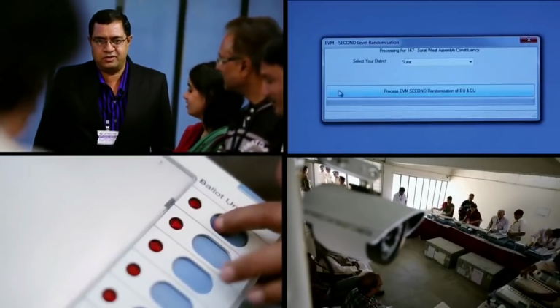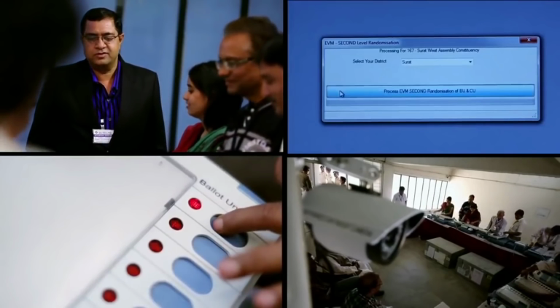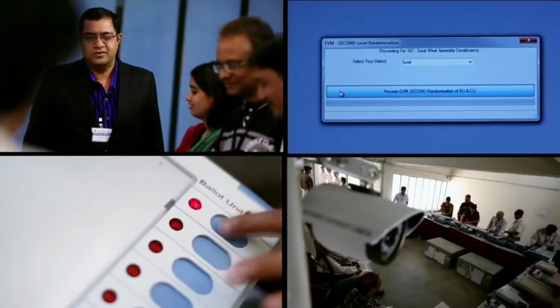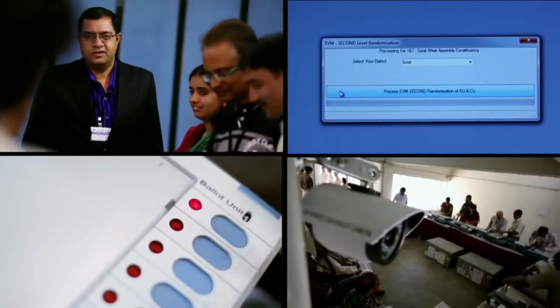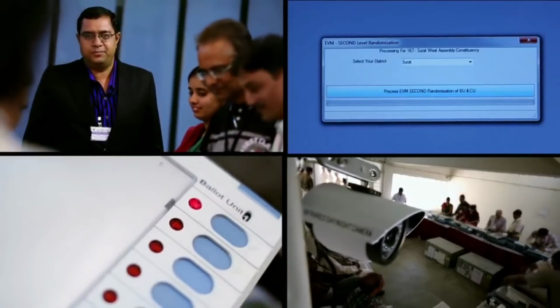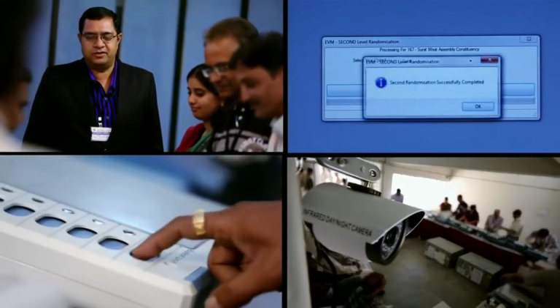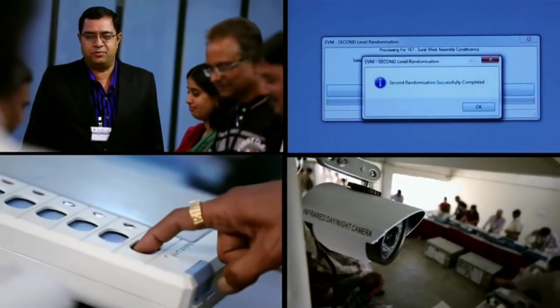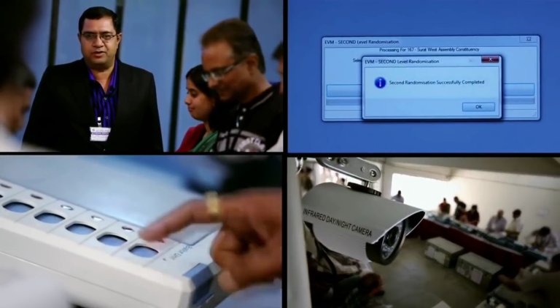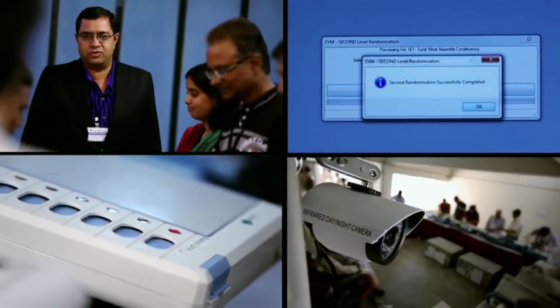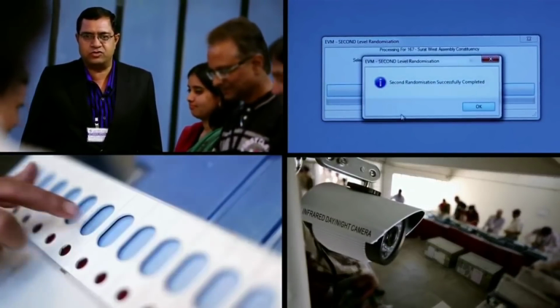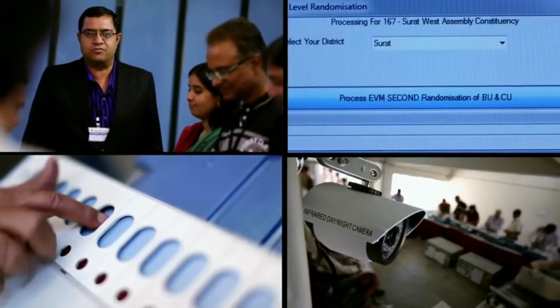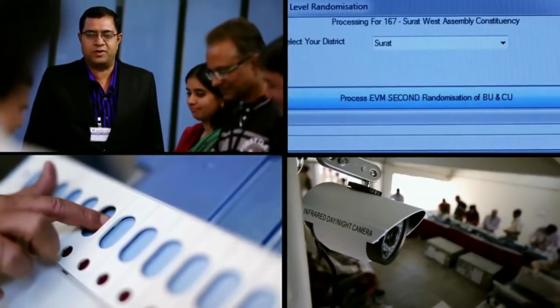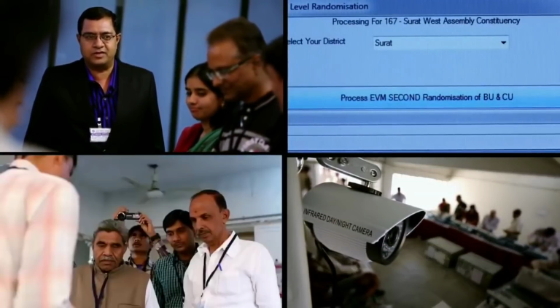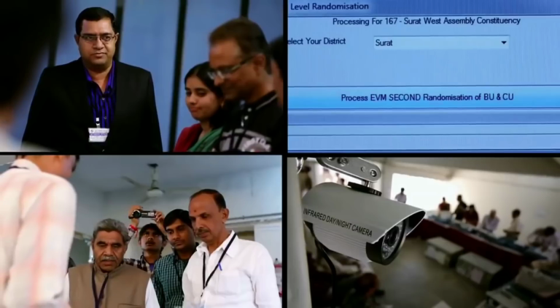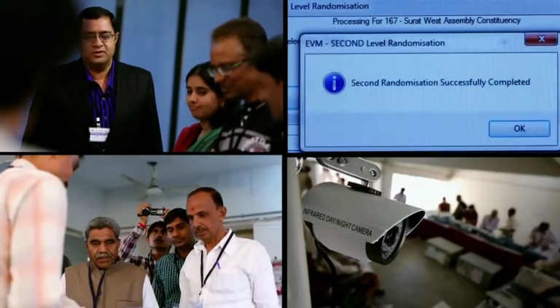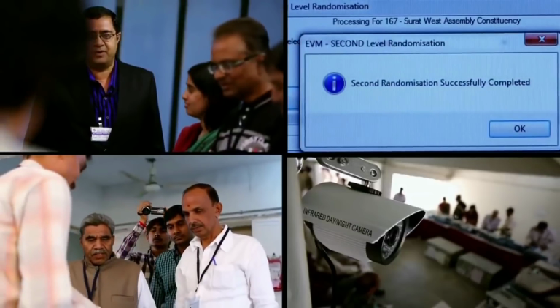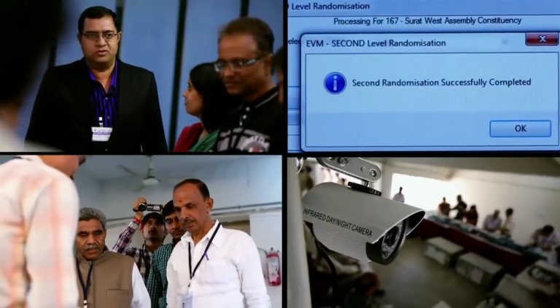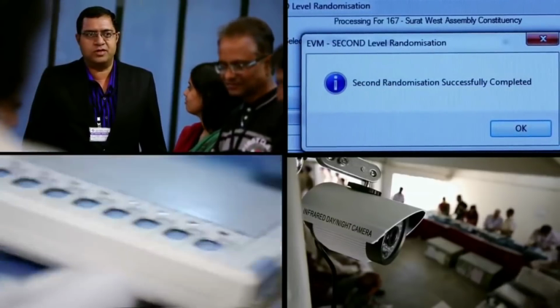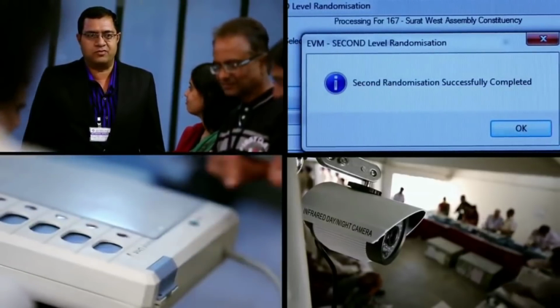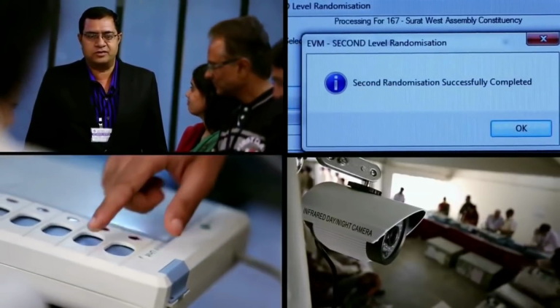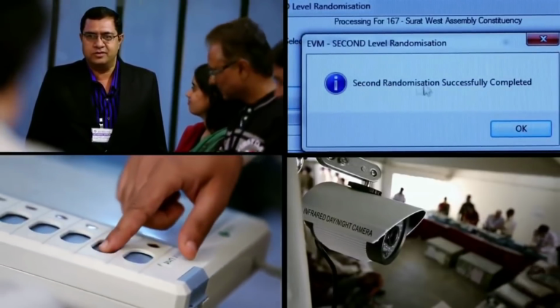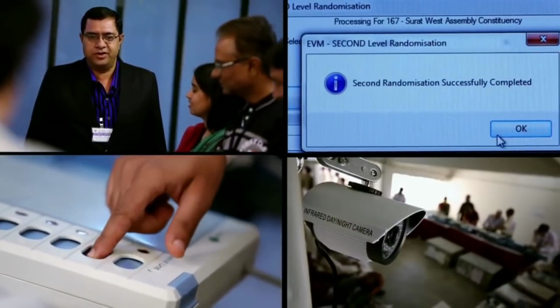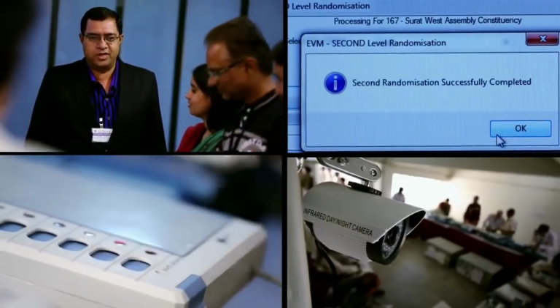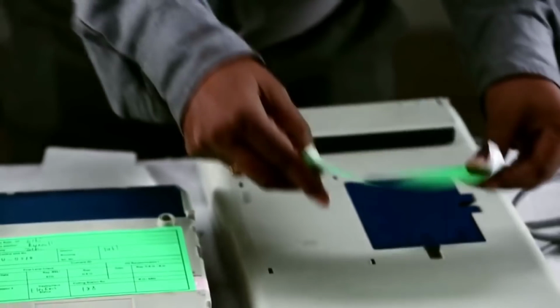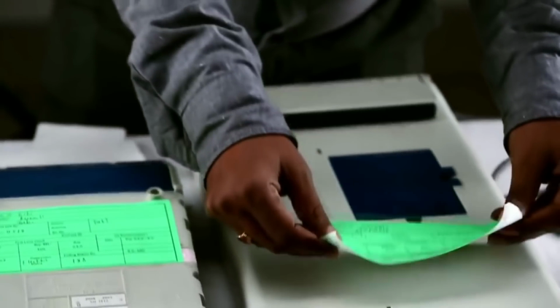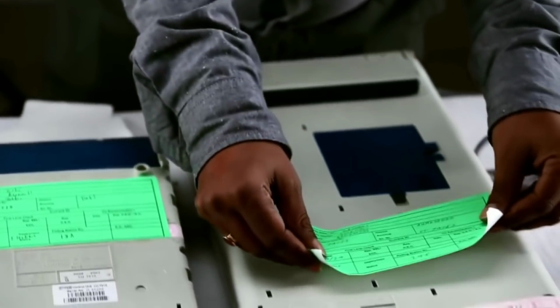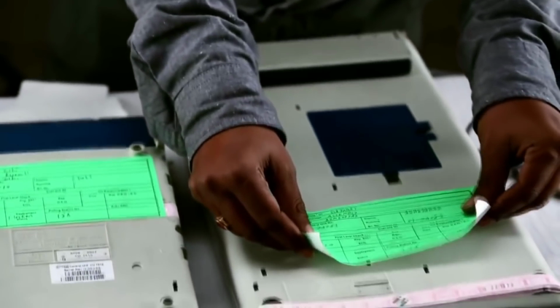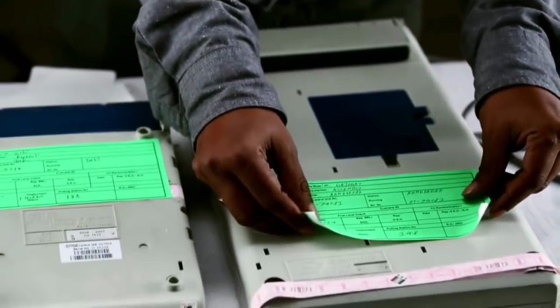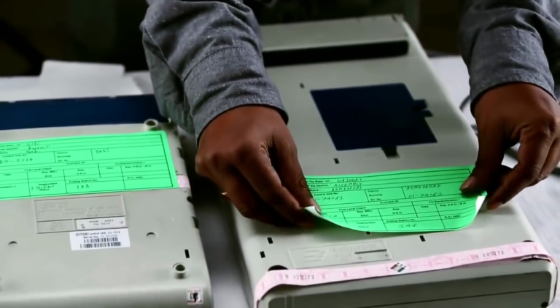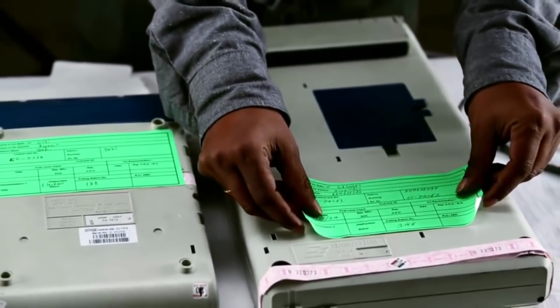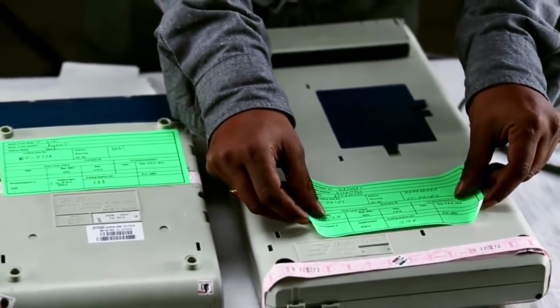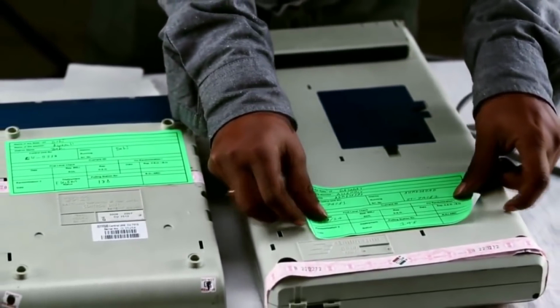Thank you for watching this video till the end. I hope now you have understood that hacking EVMs is quite difficult and practically impossible. I hope that you do not rely upon political opinions, as they are objective-based.